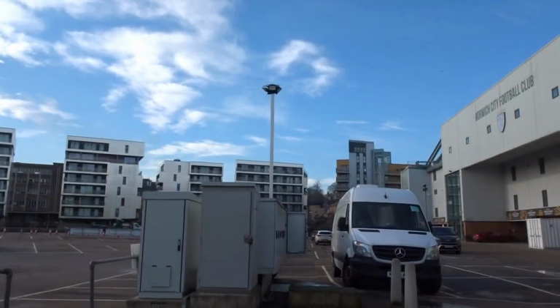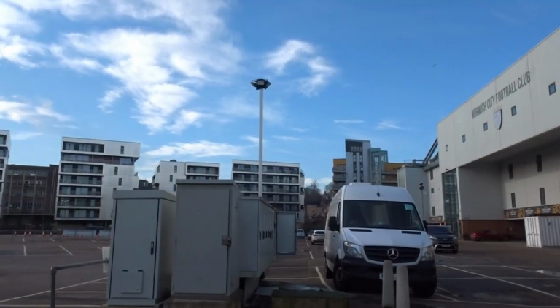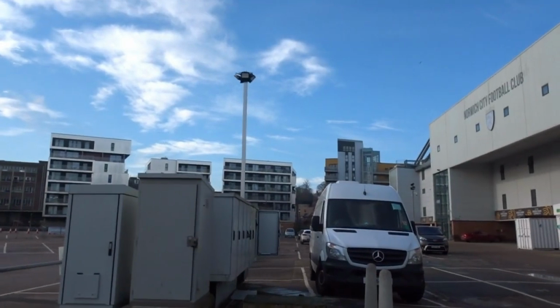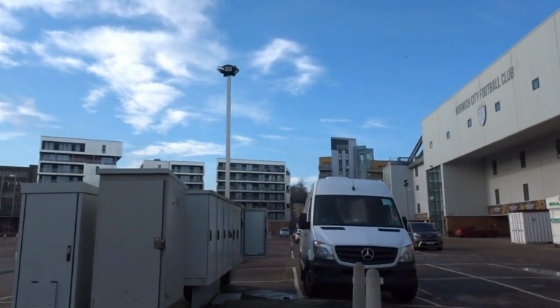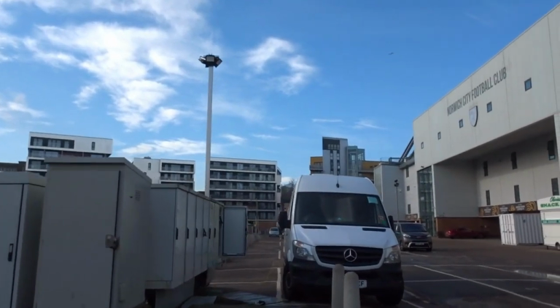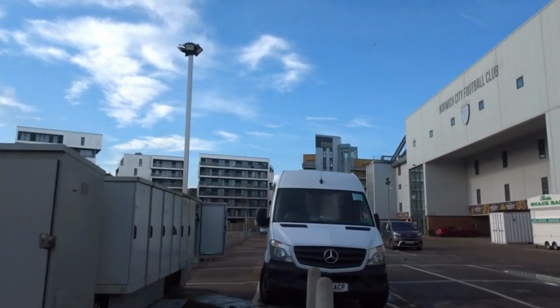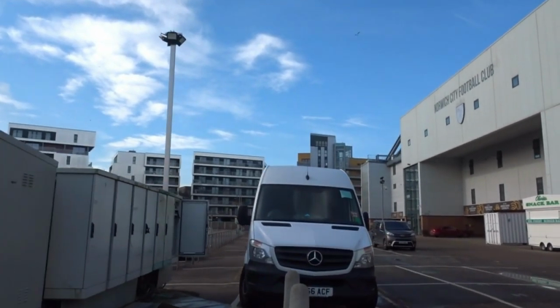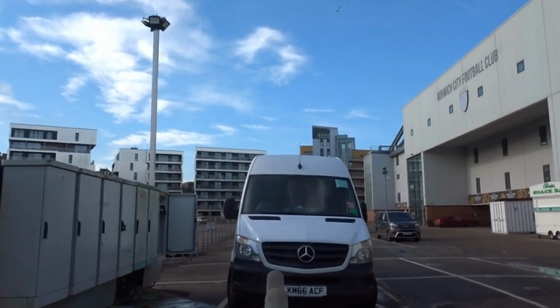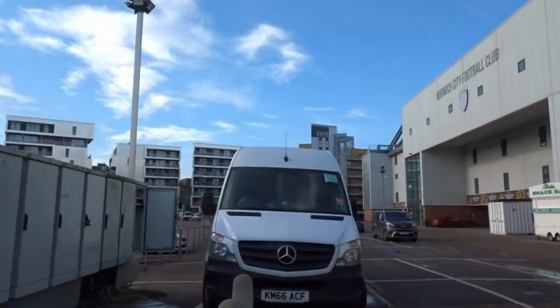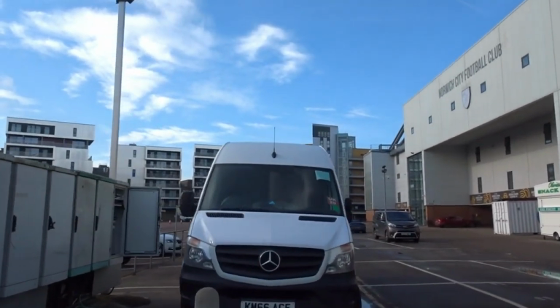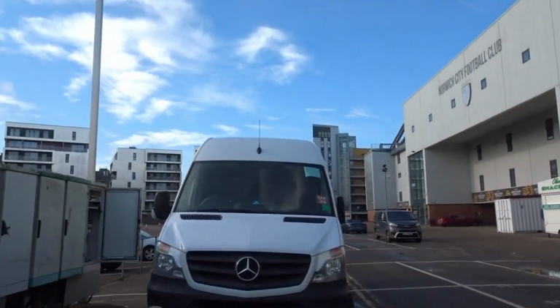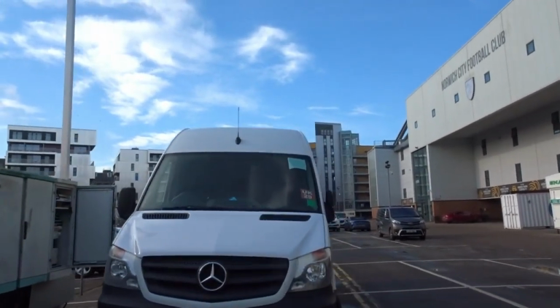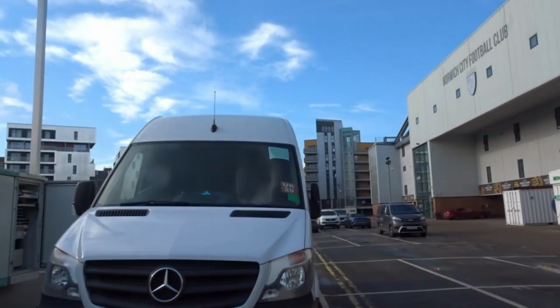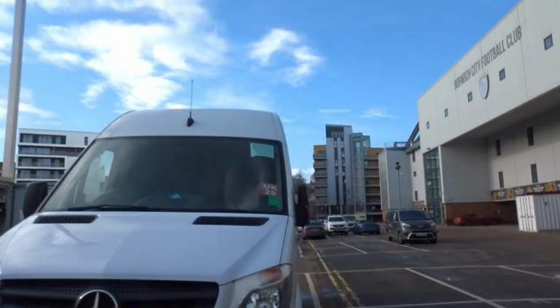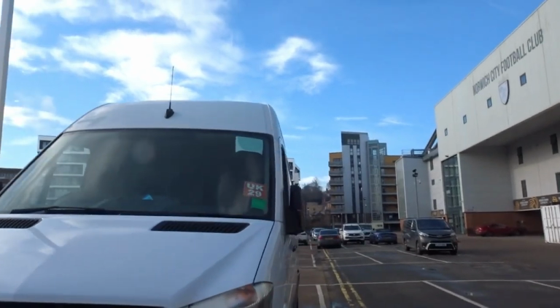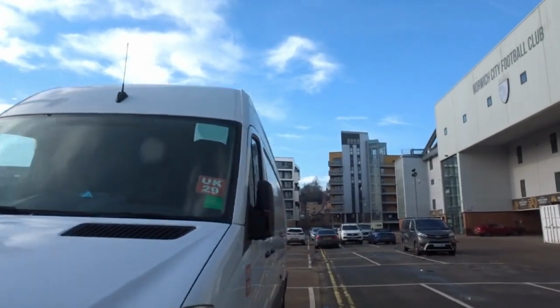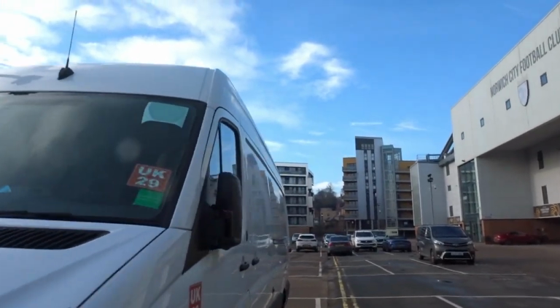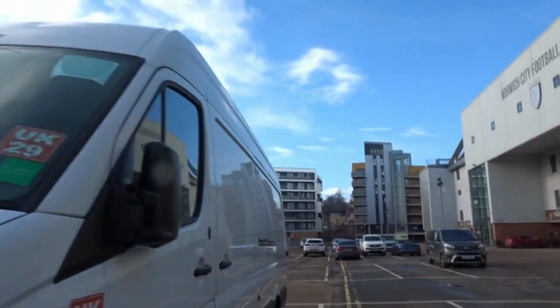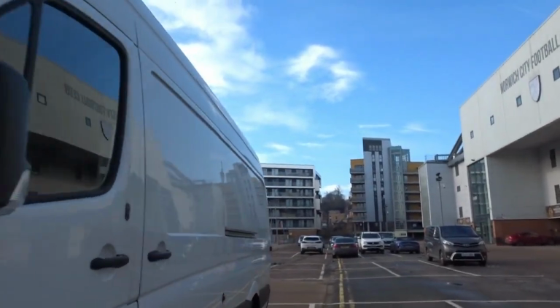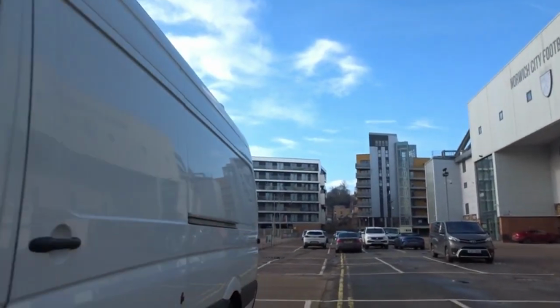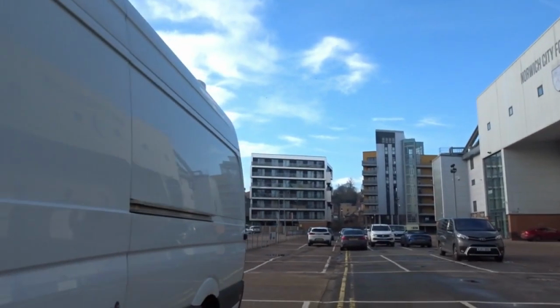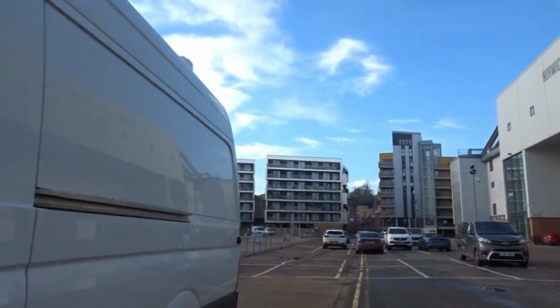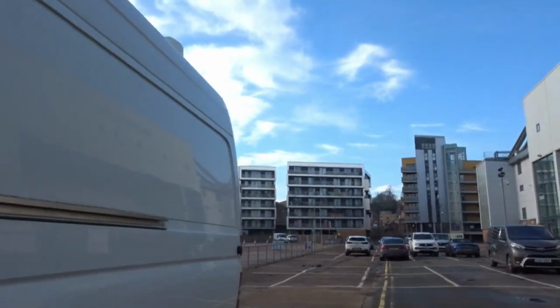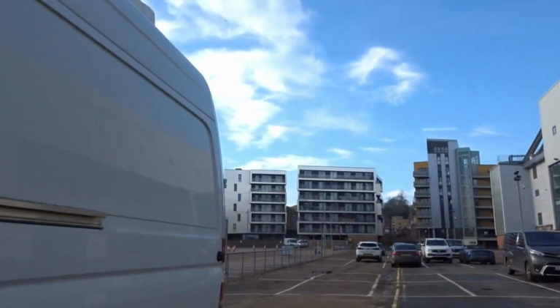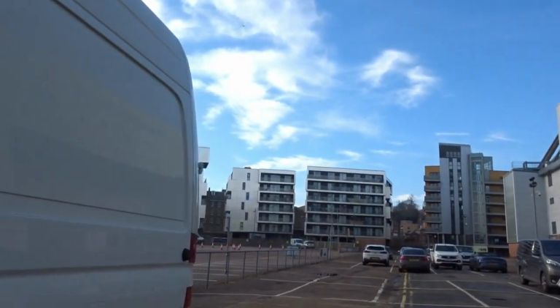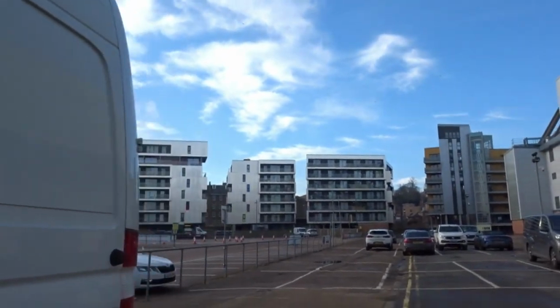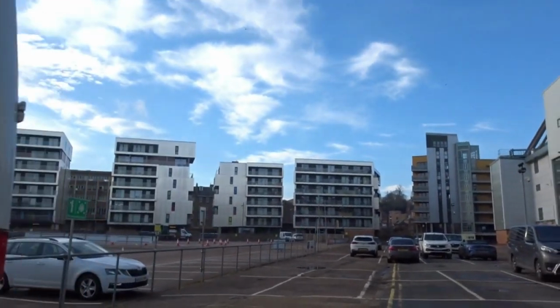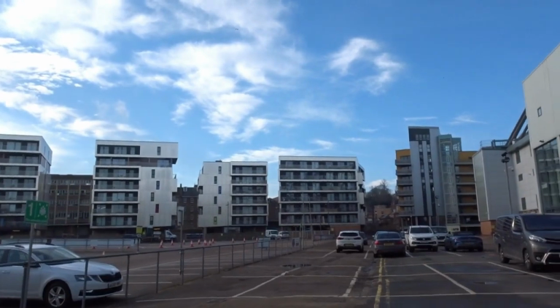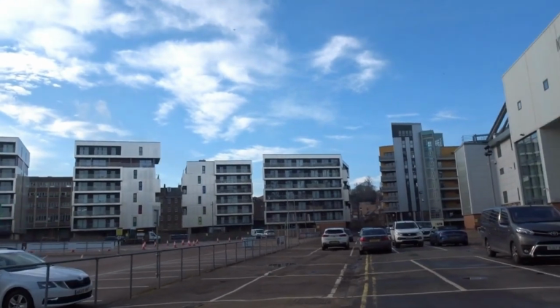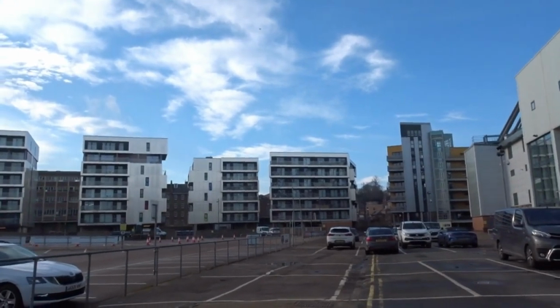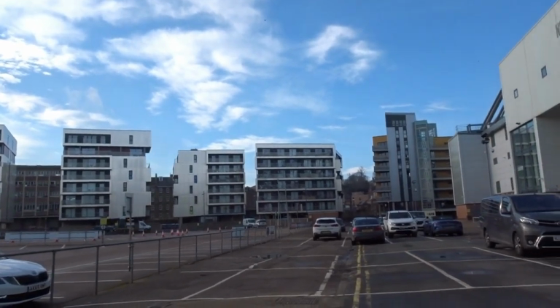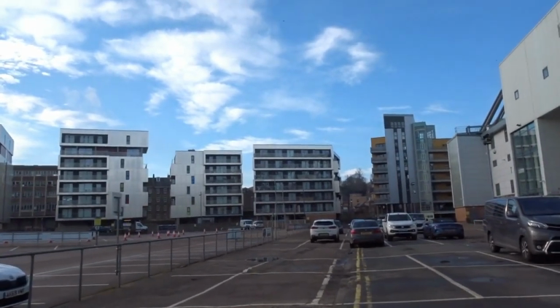We continue past this conveniently parked van — I wonder if he knows he's parked on the original highway — and we're aiming for that gap between the two apartment blocks ahead.